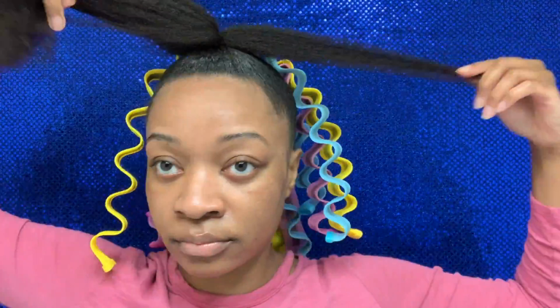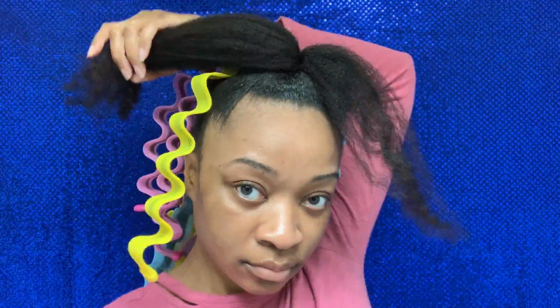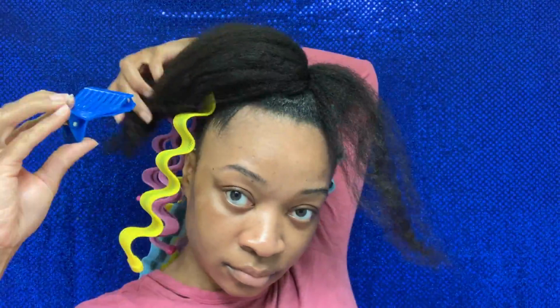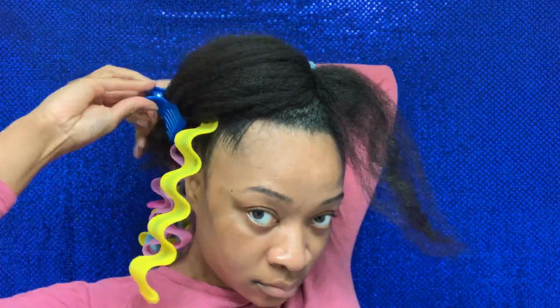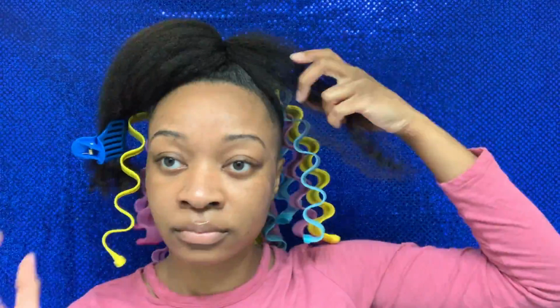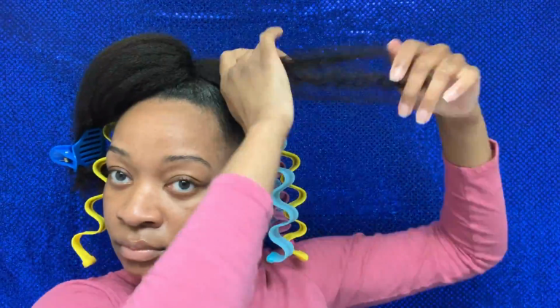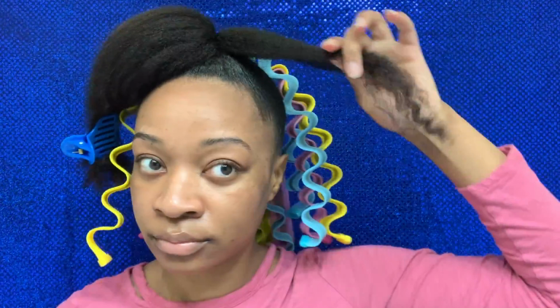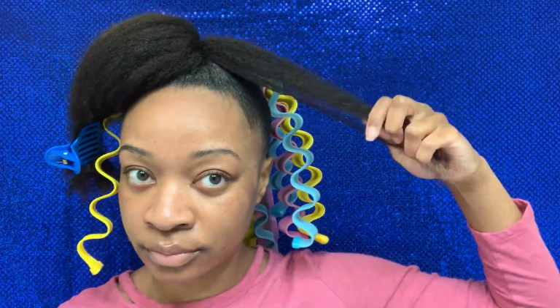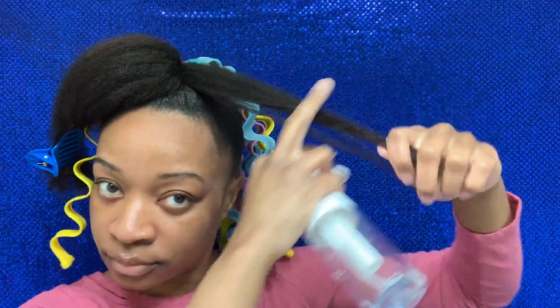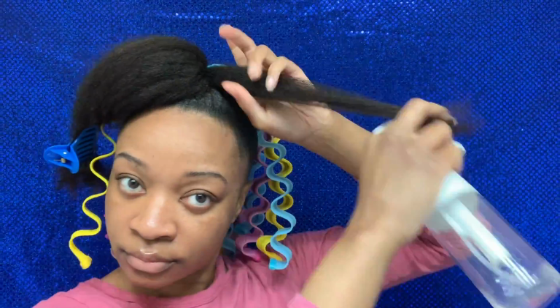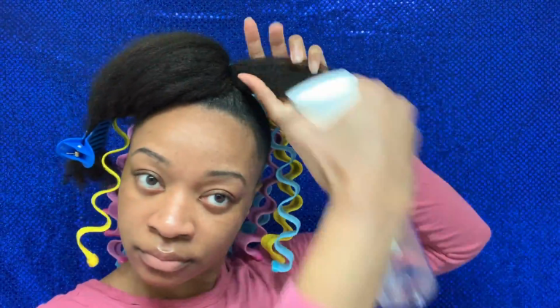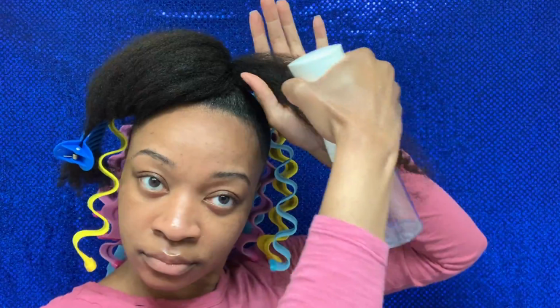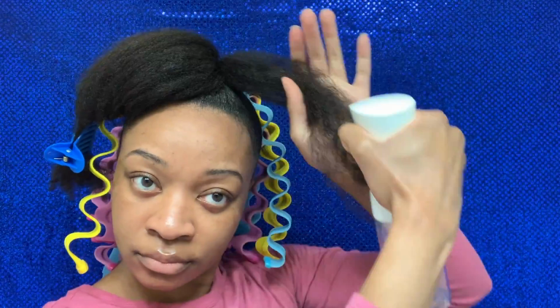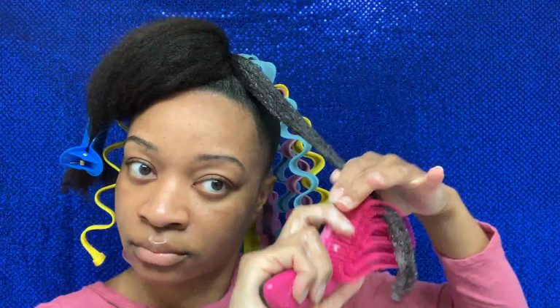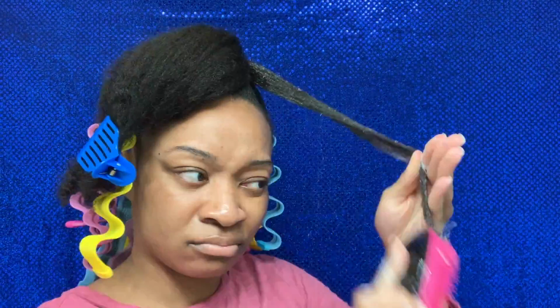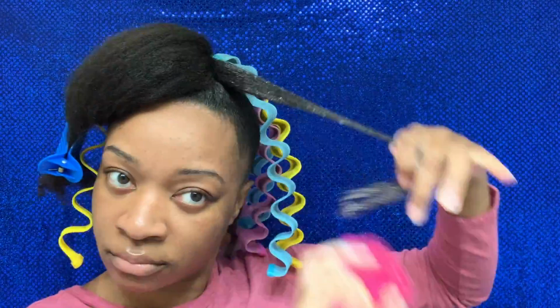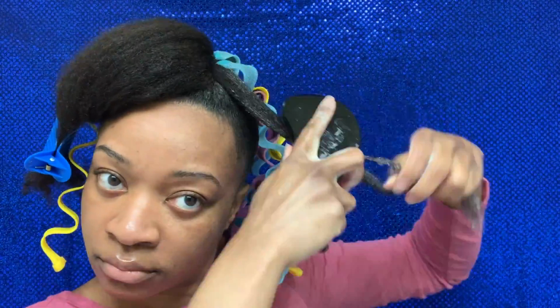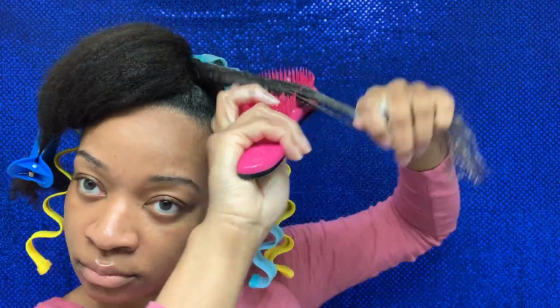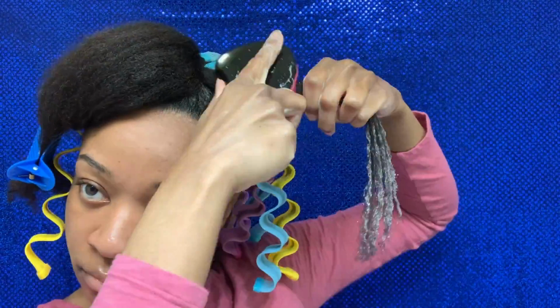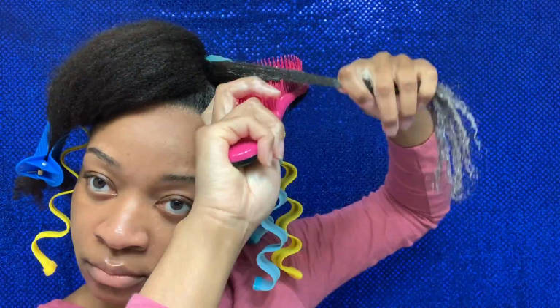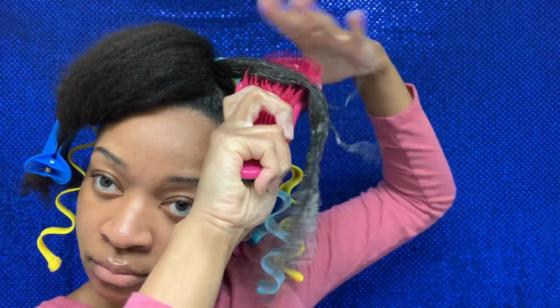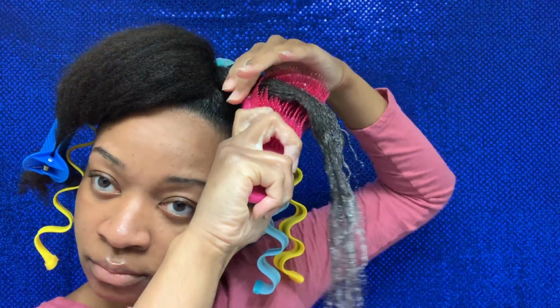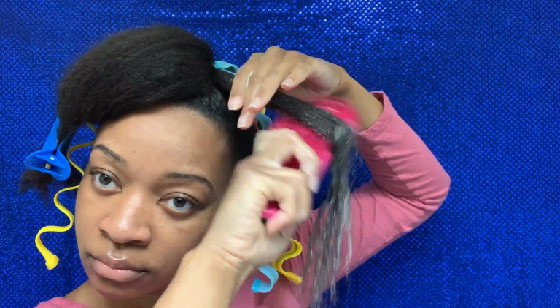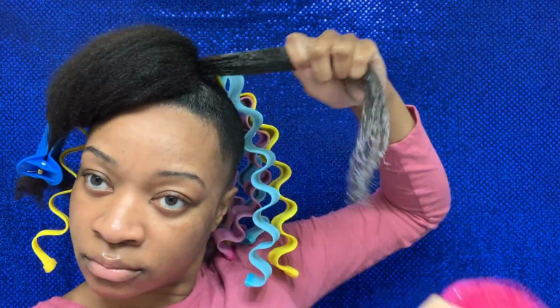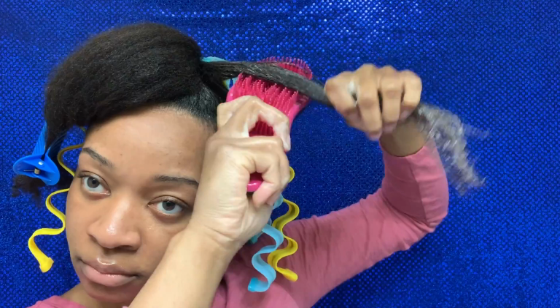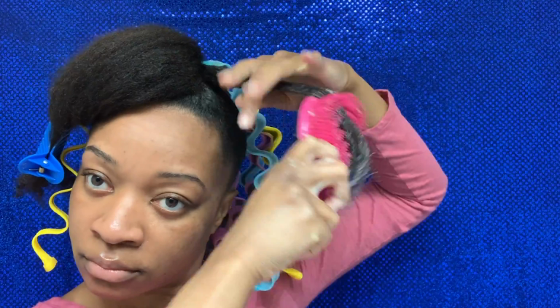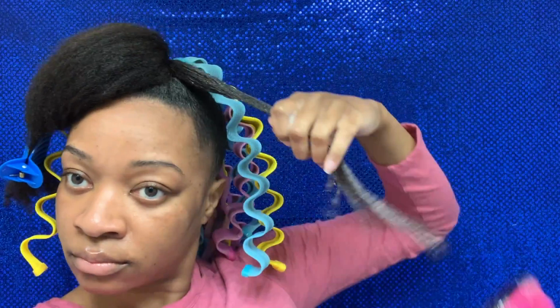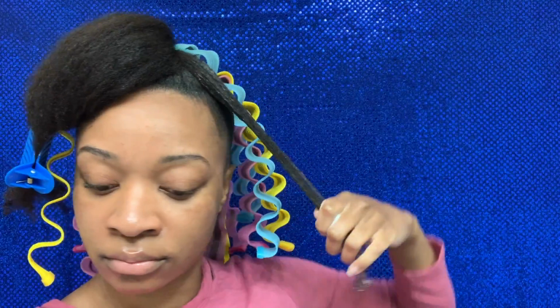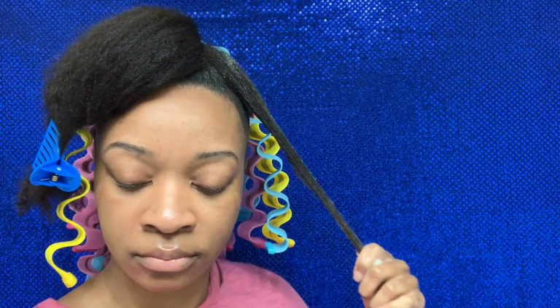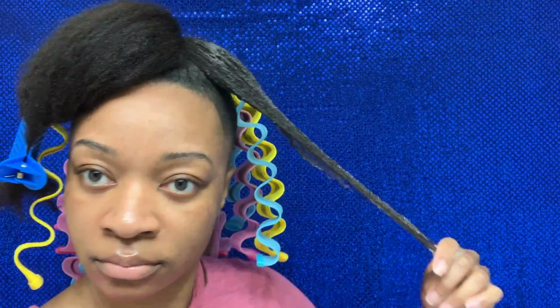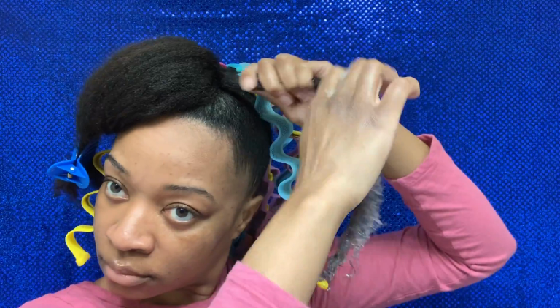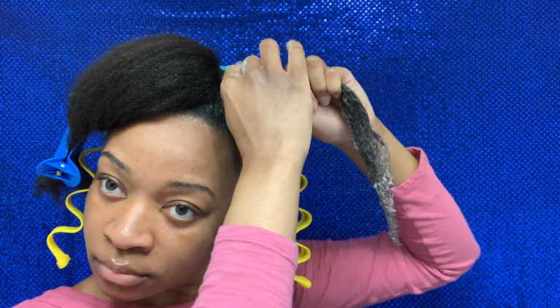I'm almost done — I'm at the front. Honestly the installation process took just as long as the parting. I spent about 50 minutes on parting my hair and about 50 minutes installing these.